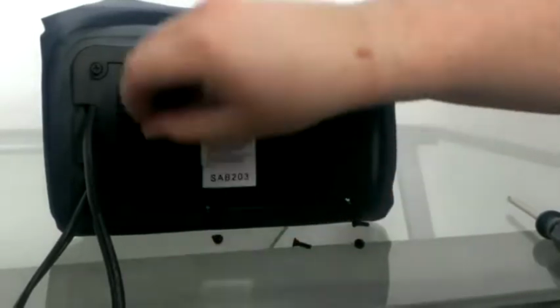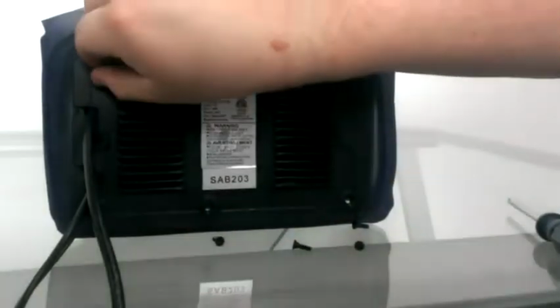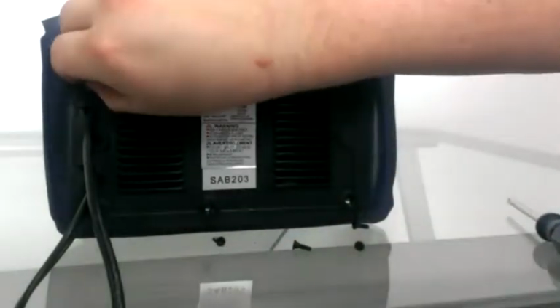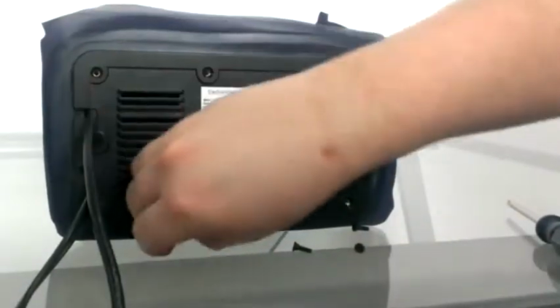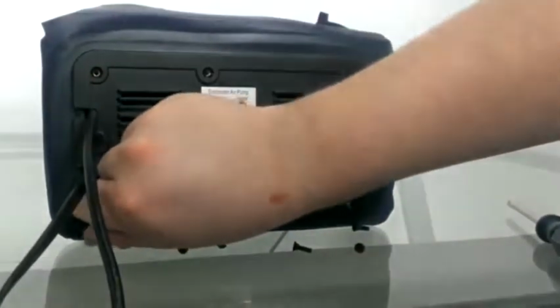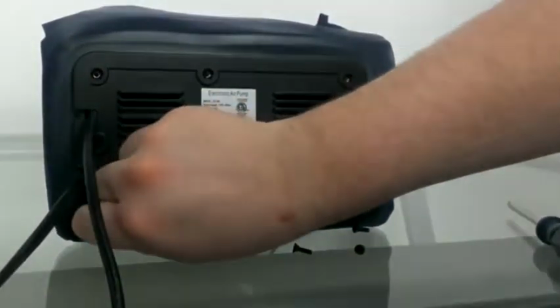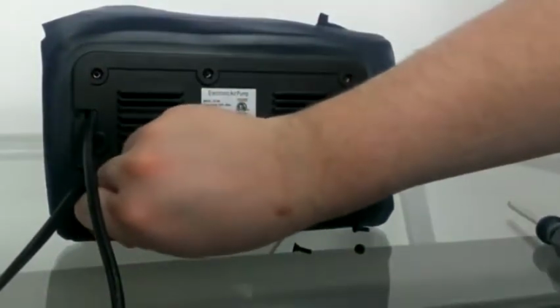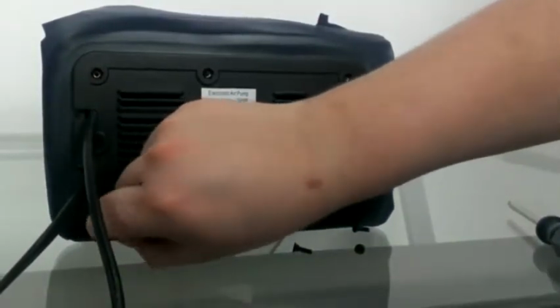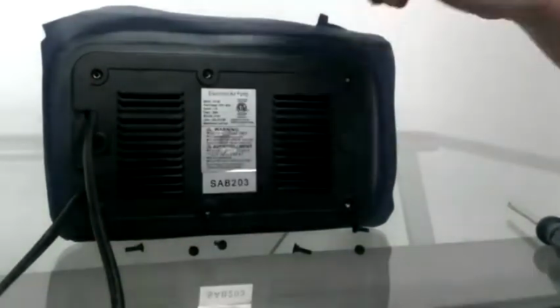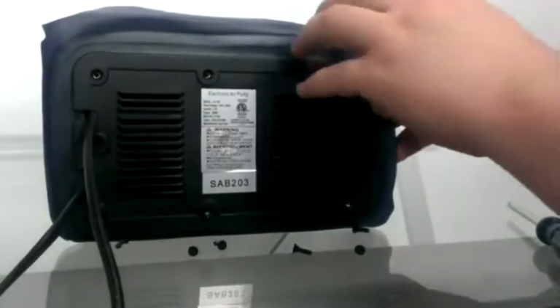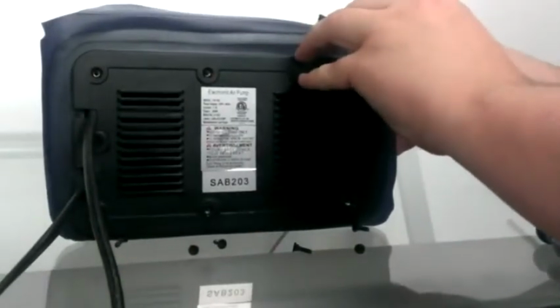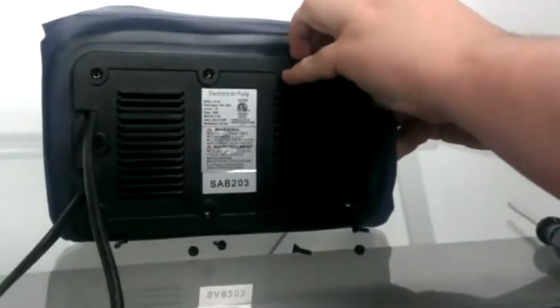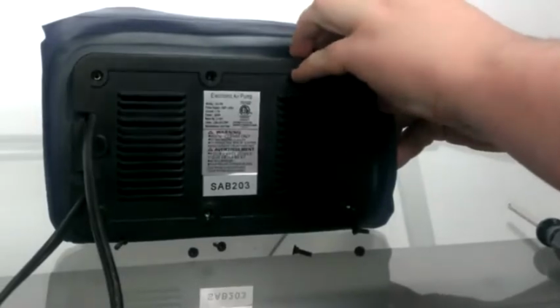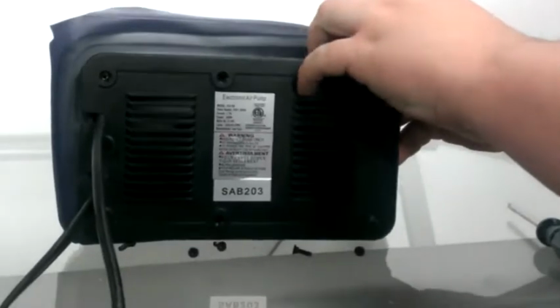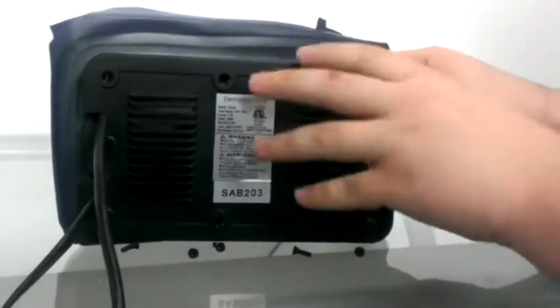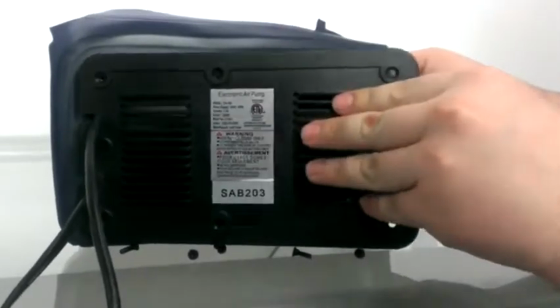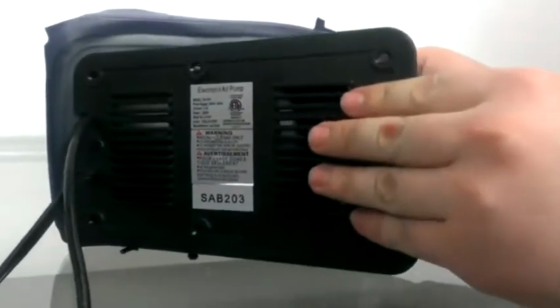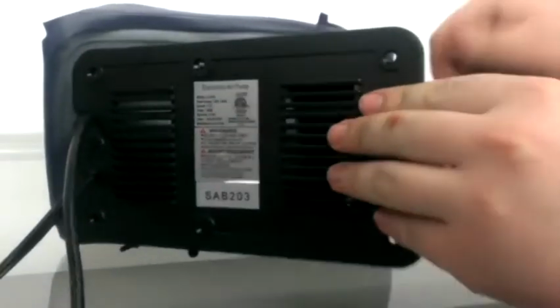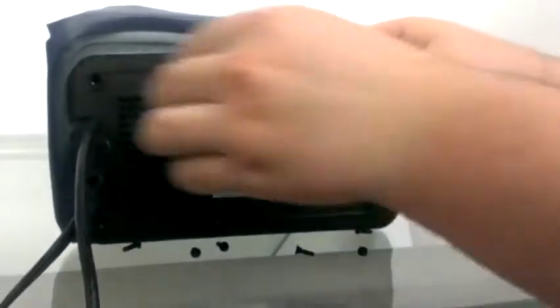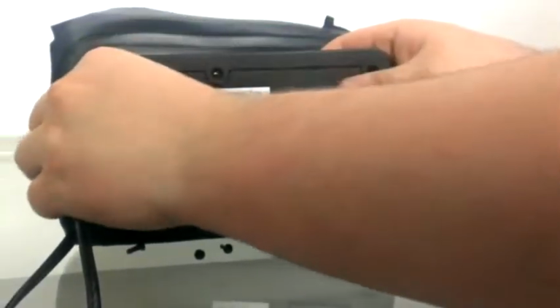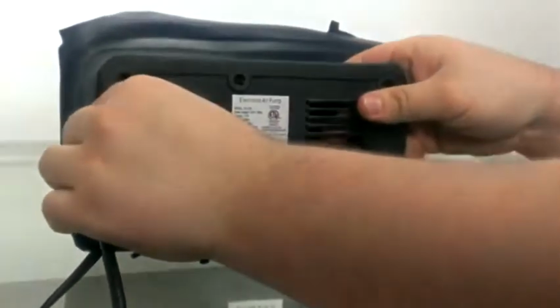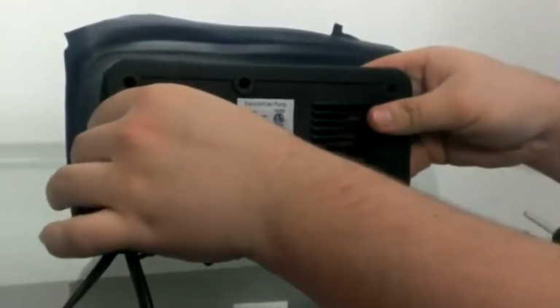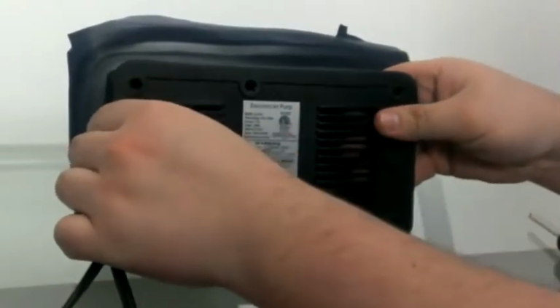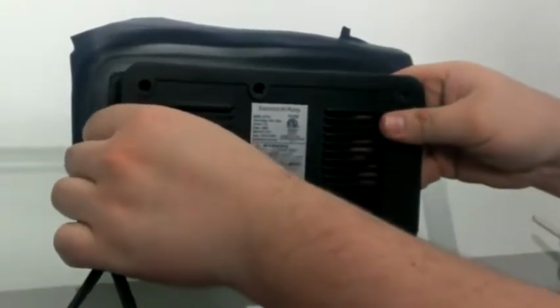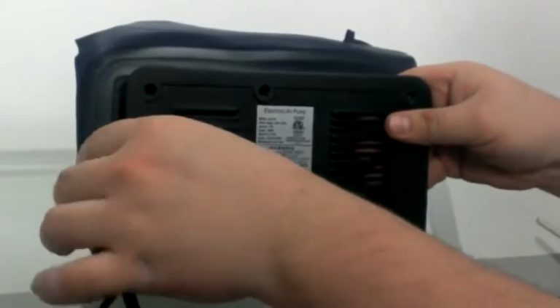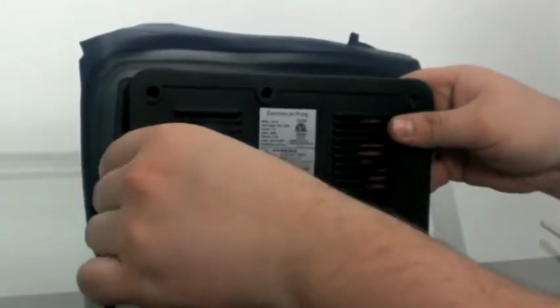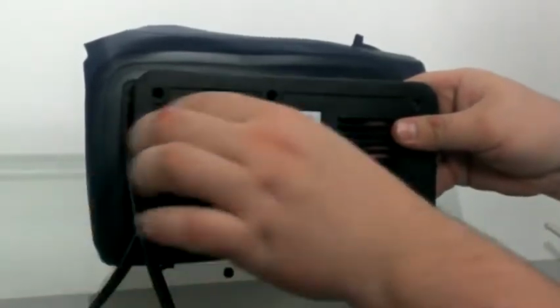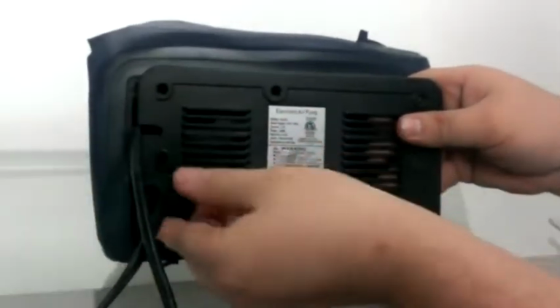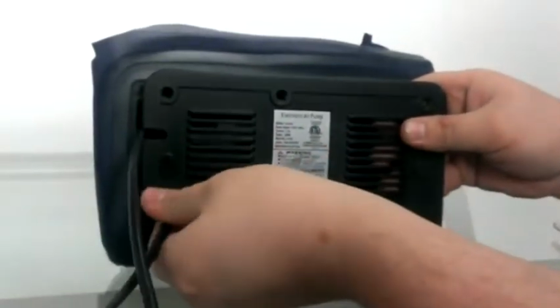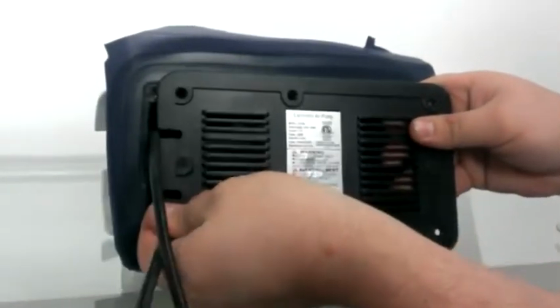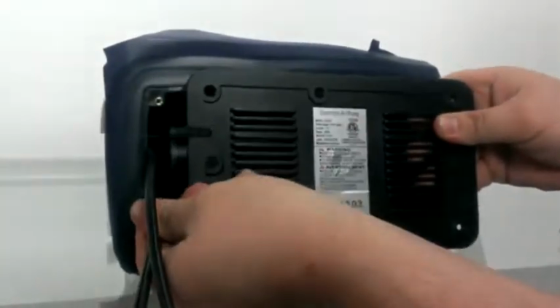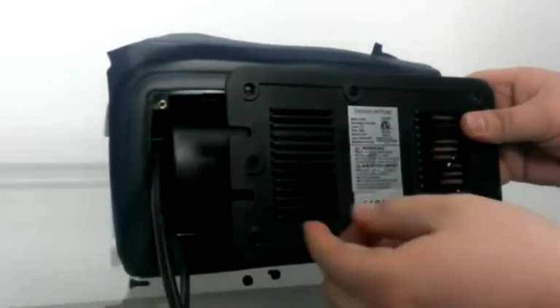Once those are removed, you can take the faceplate off by applying pressure to the bed and pulling on the faceplate. You'll notice it'll stick kind of to the cords on the edge — you can pull those out to the side and it will come out smoothly.